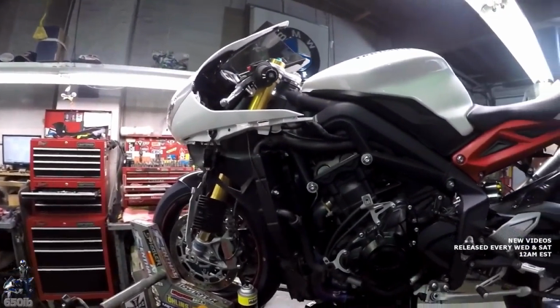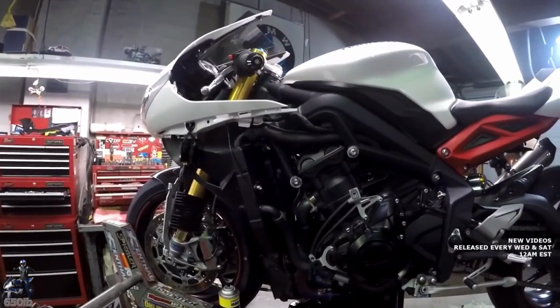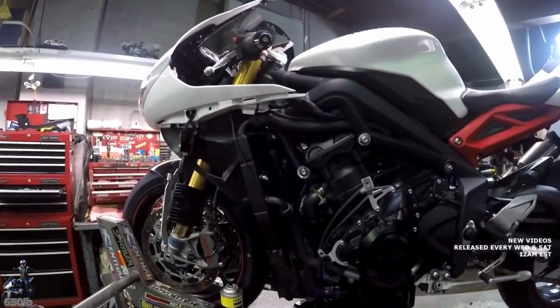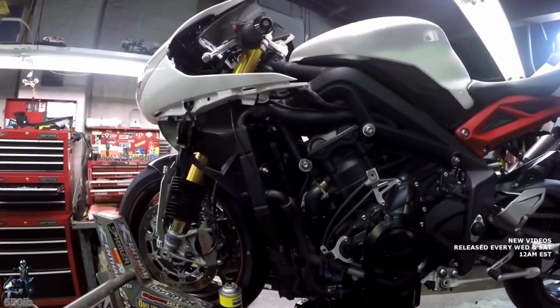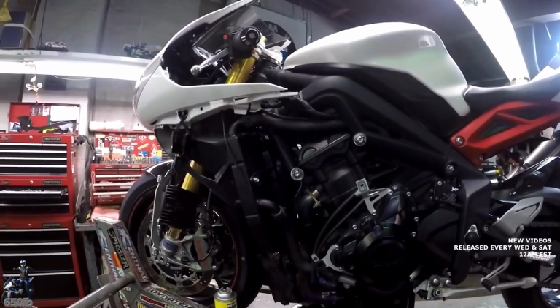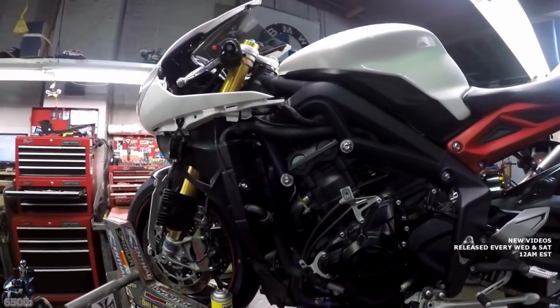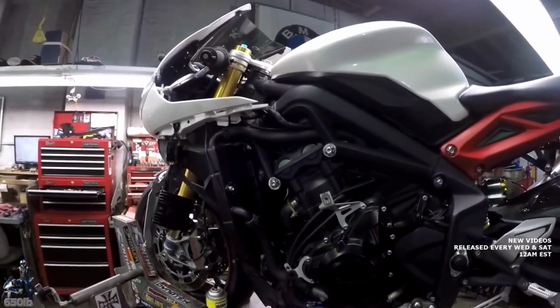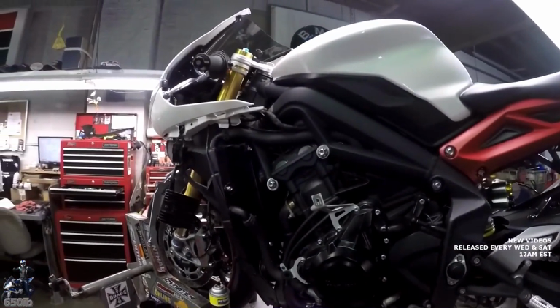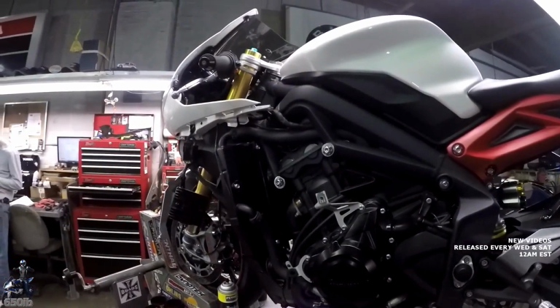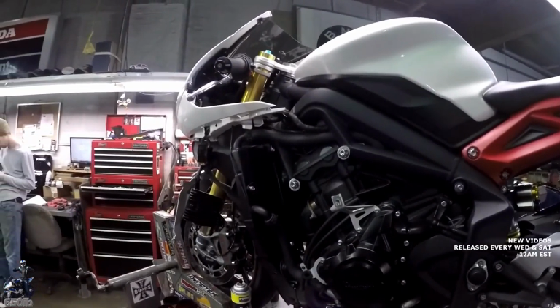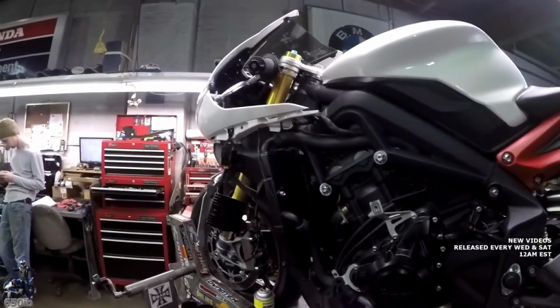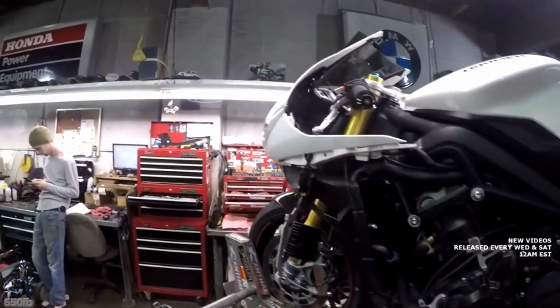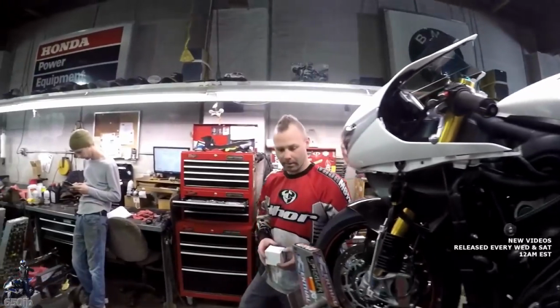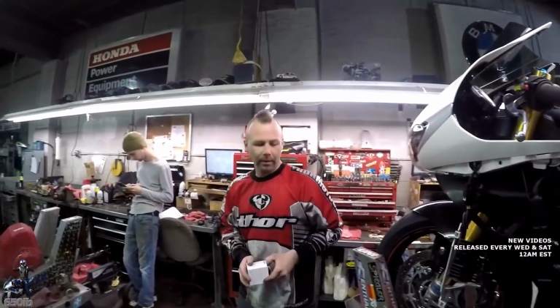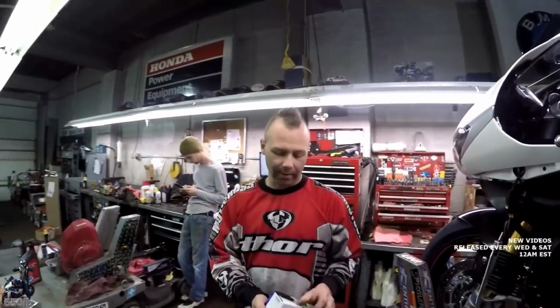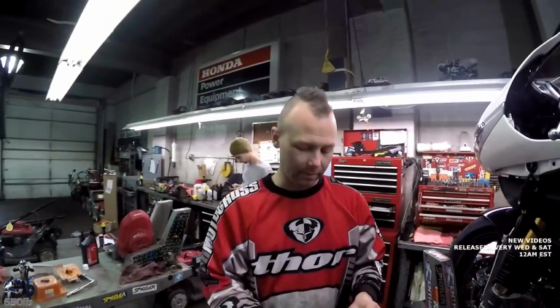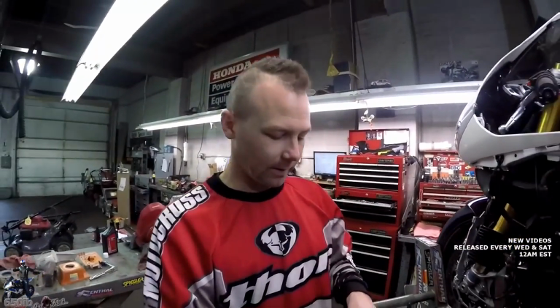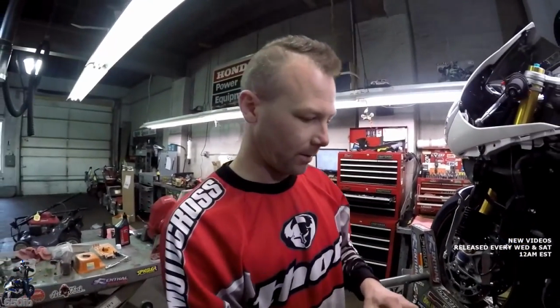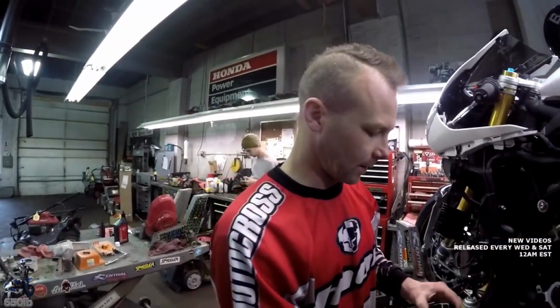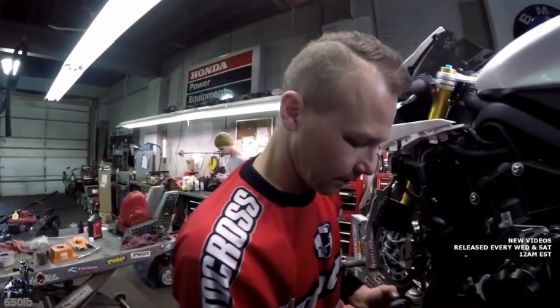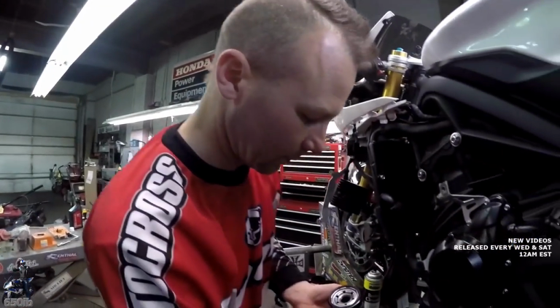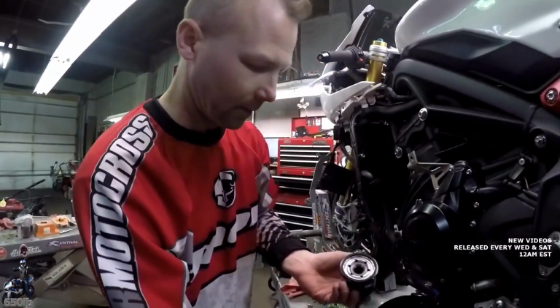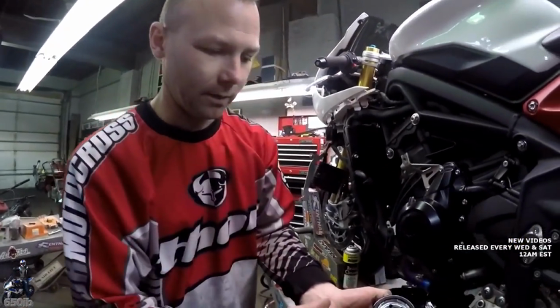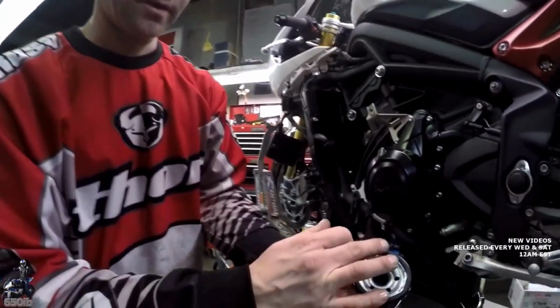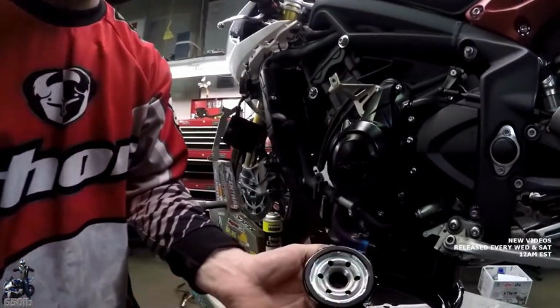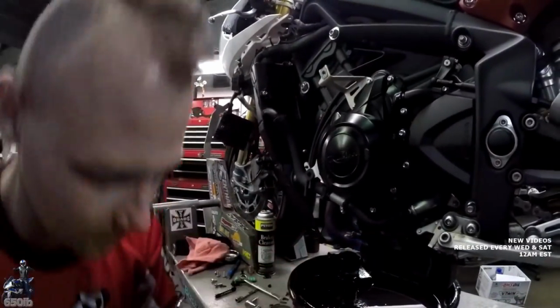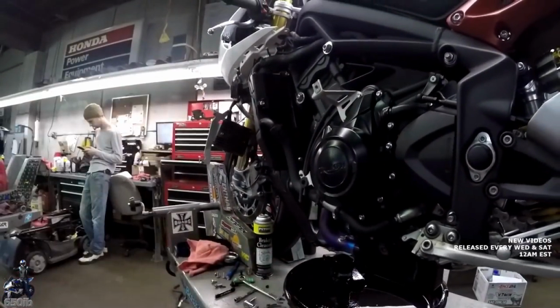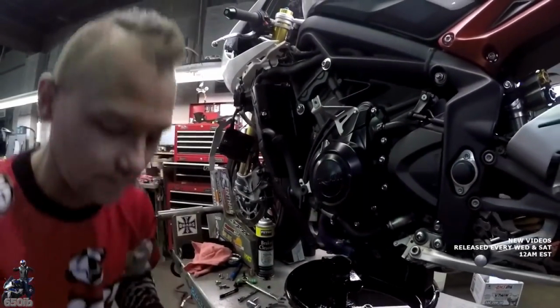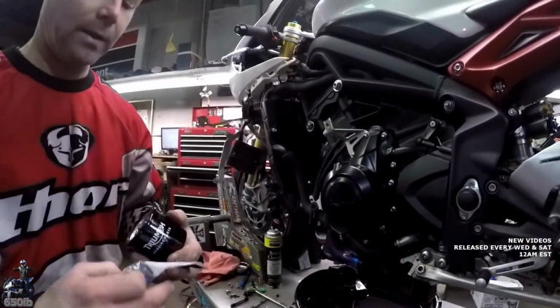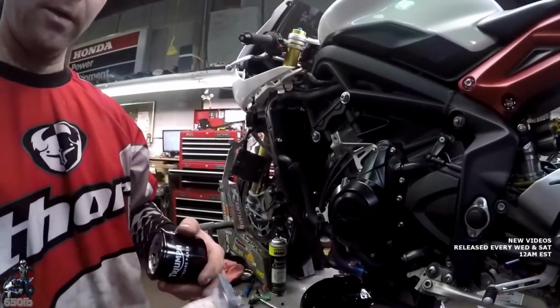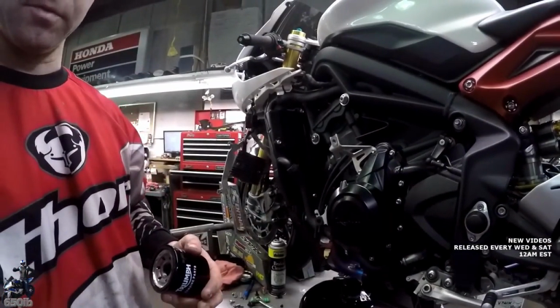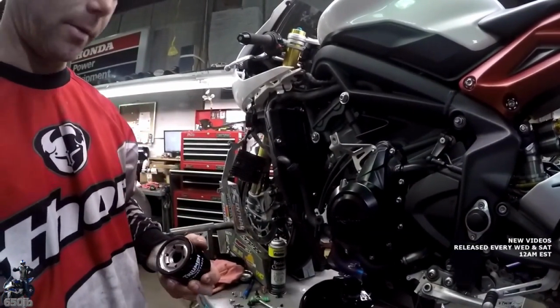Grab the new filter. Does the new filter come with its own O-ring? Yeah. You can see it's already in place, and it comes with a crush washer. Nice.